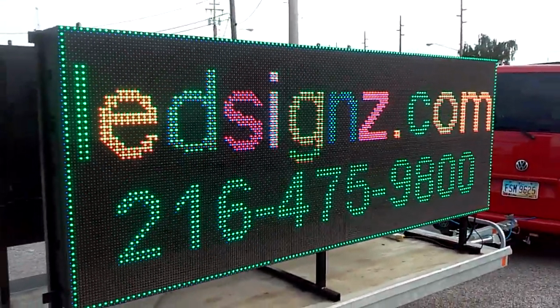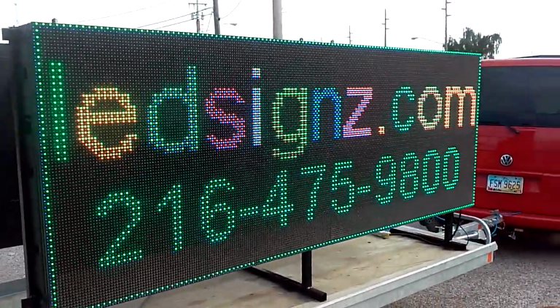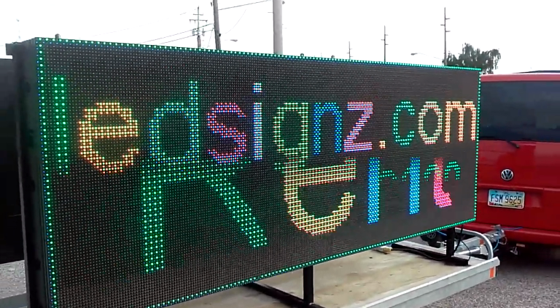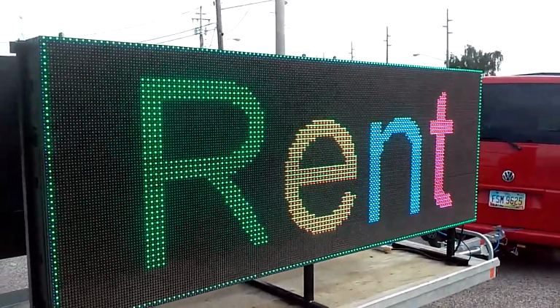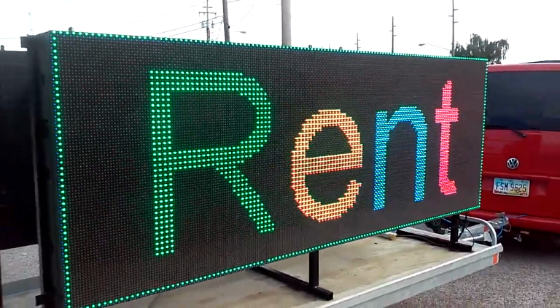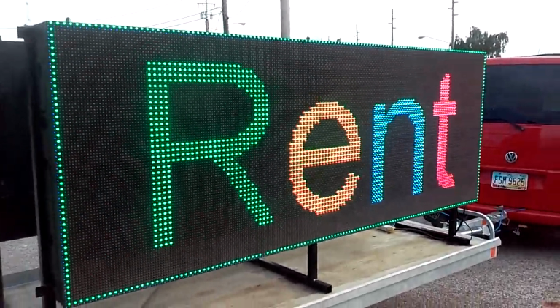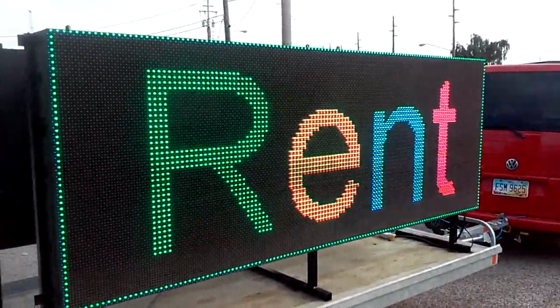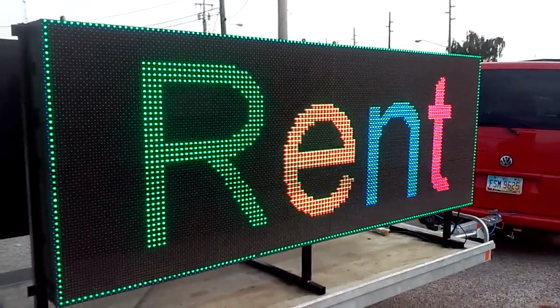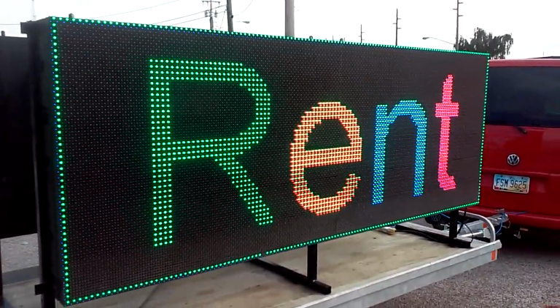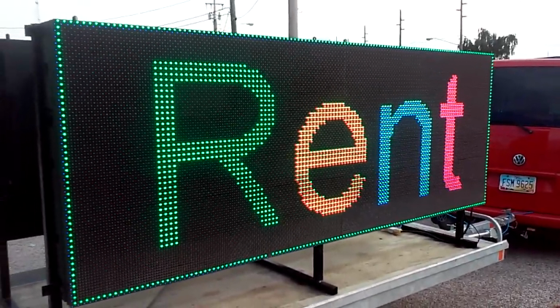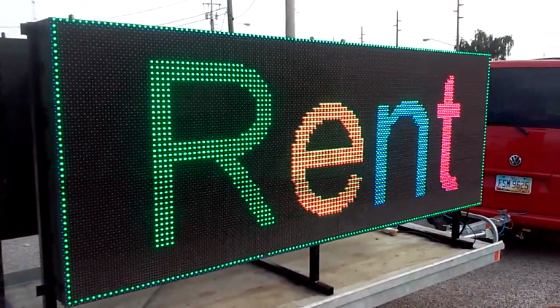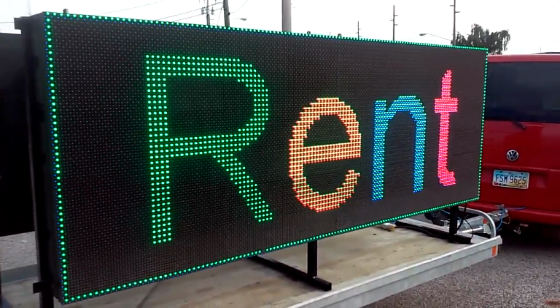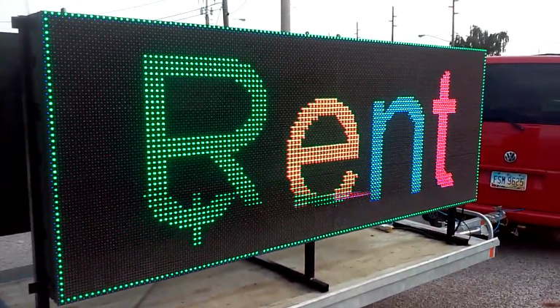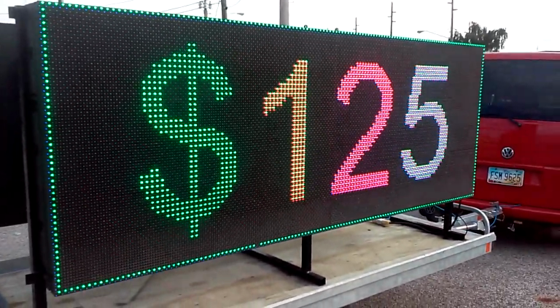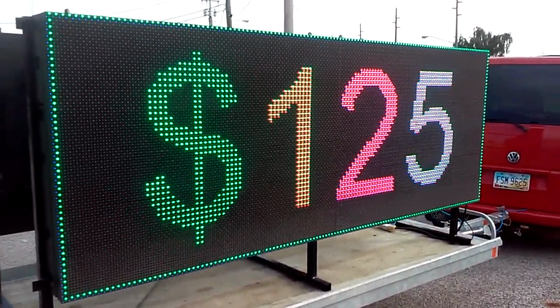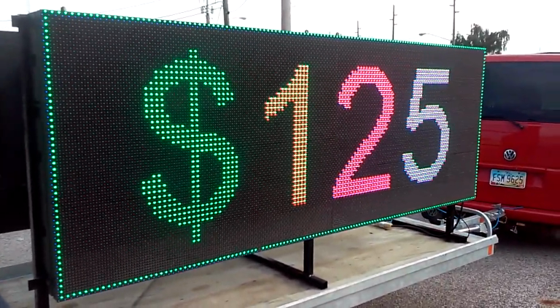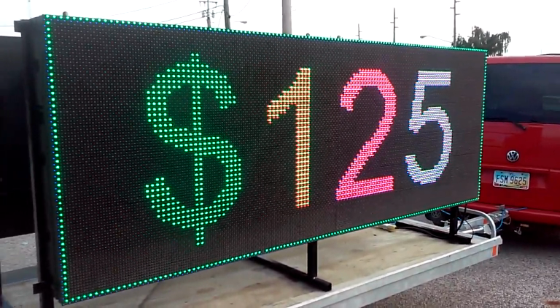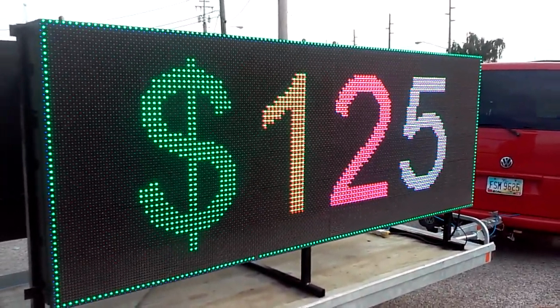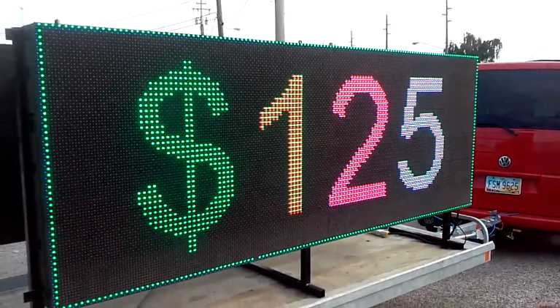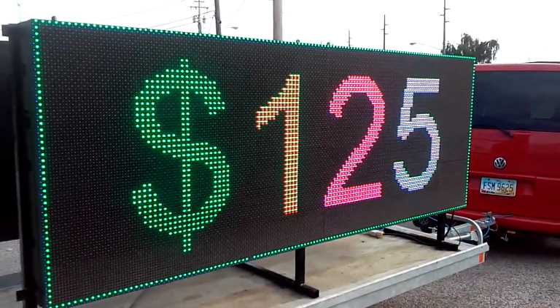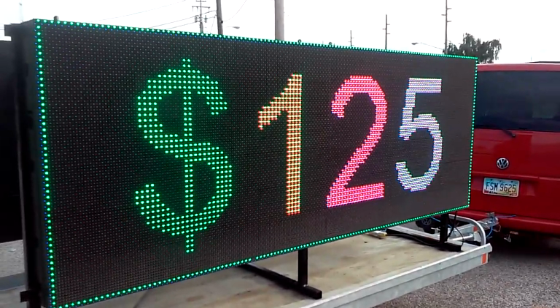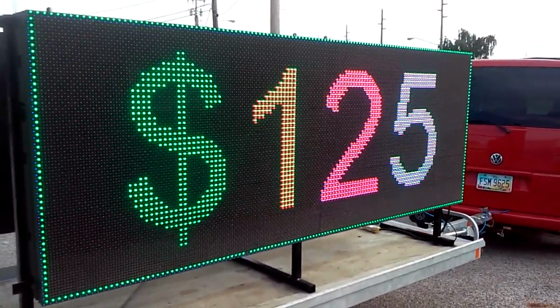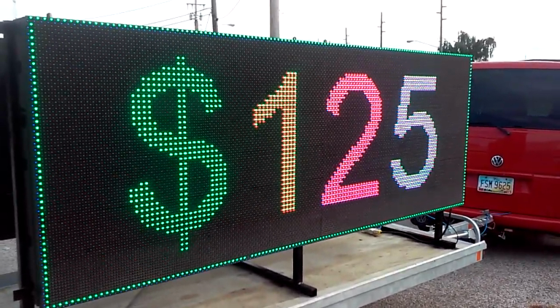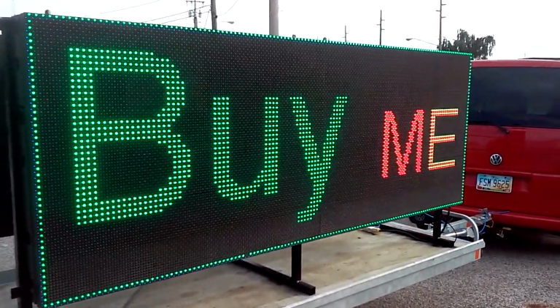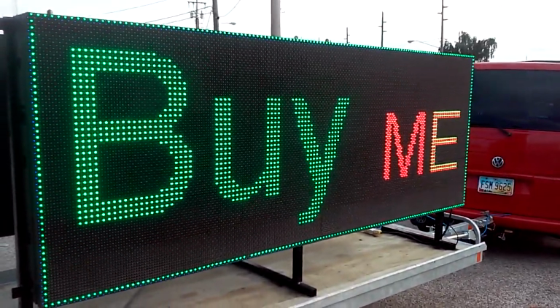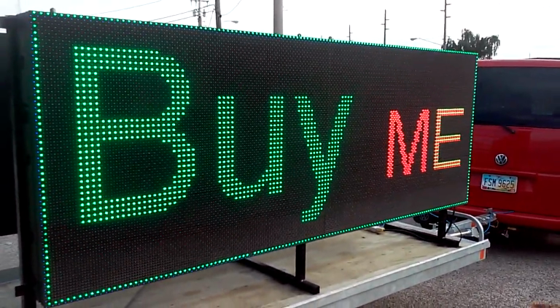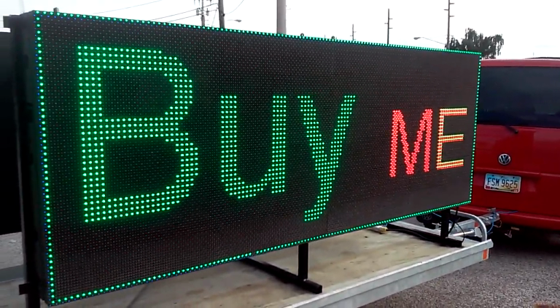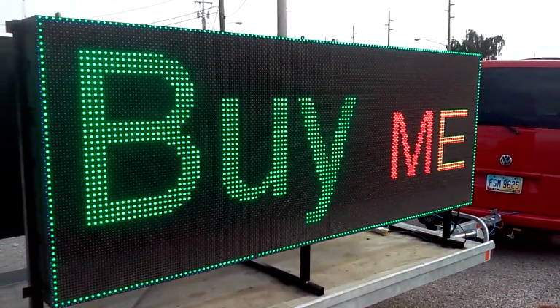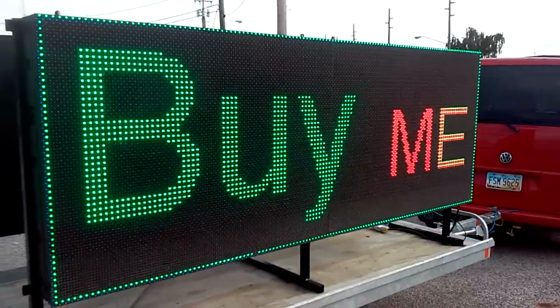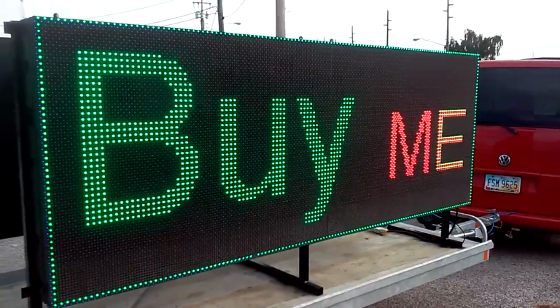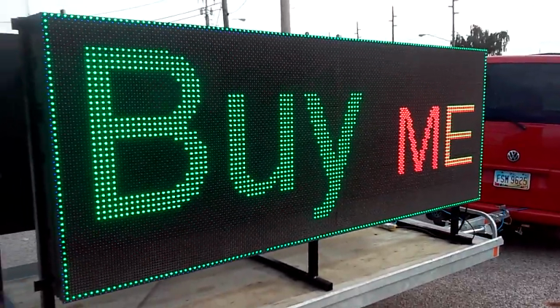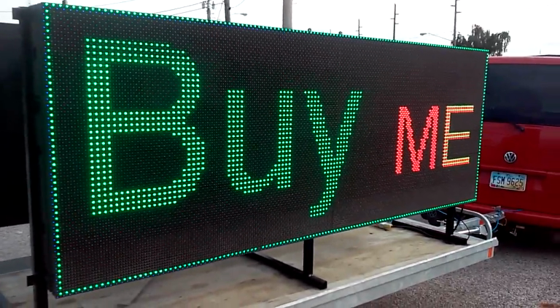ledsigns.com is pulling a lot of success for a client of ours at a hotel. They went from booking 3 to 11 rooms a night to booking the hotel solid many nights. ledsigns.com rents for $125 per day on a 14-day minimum limit.